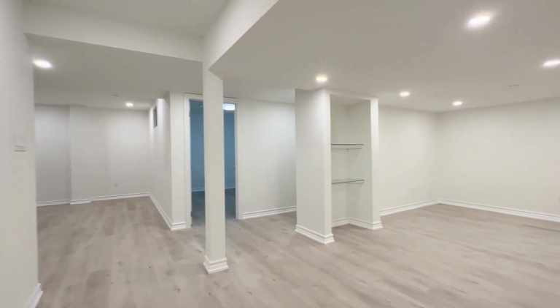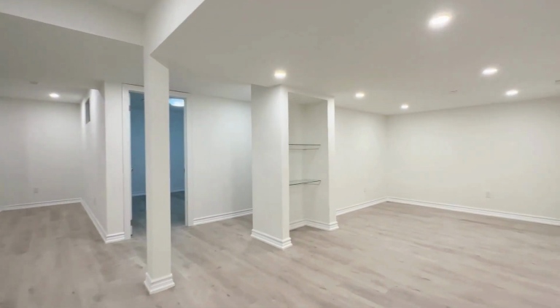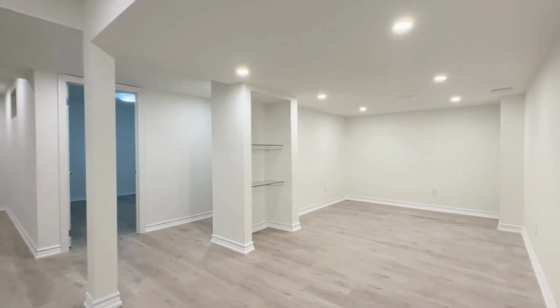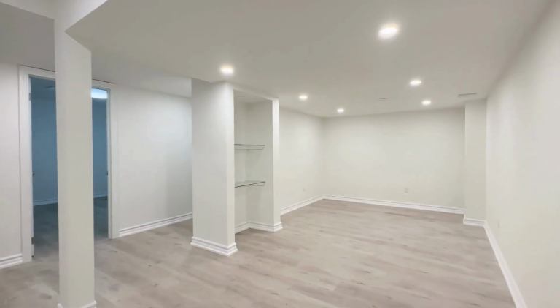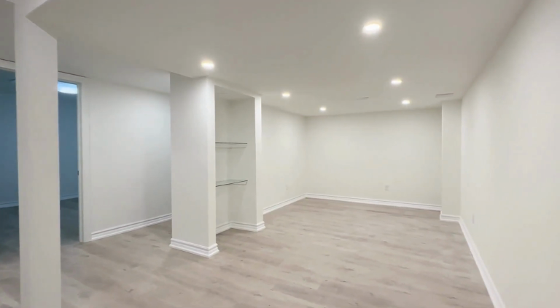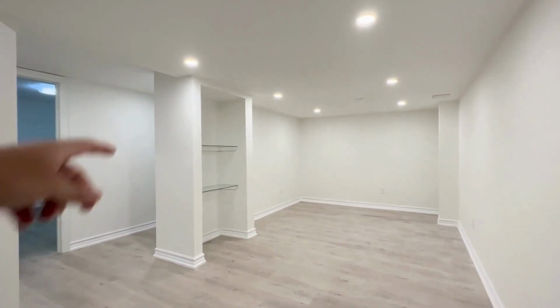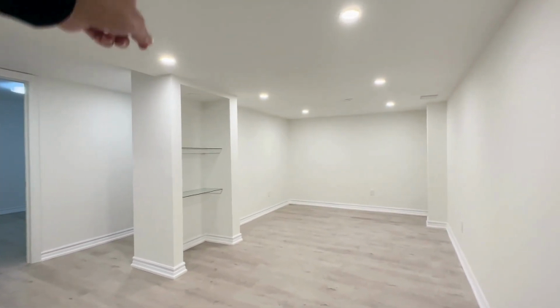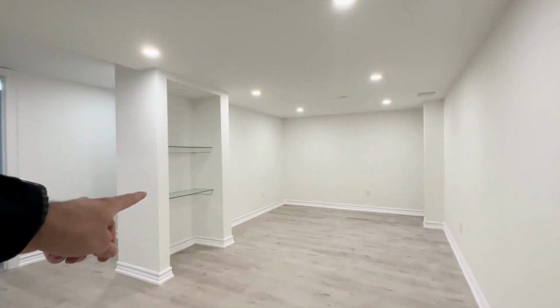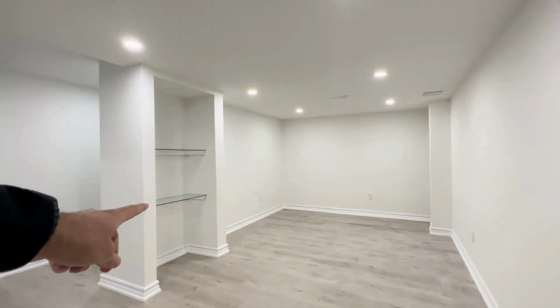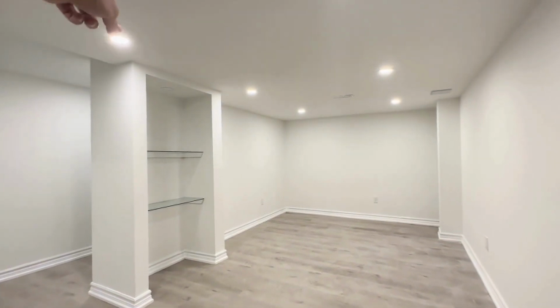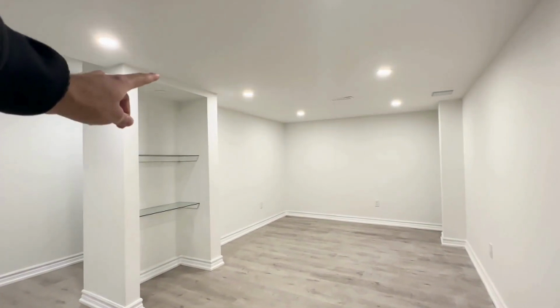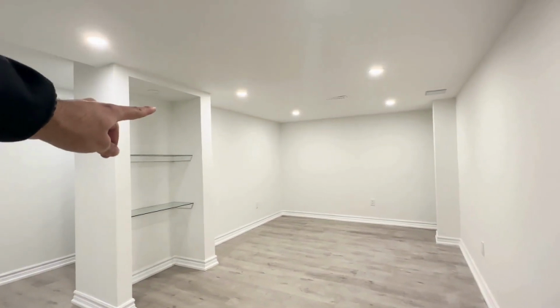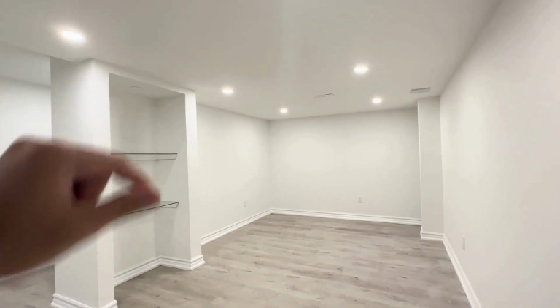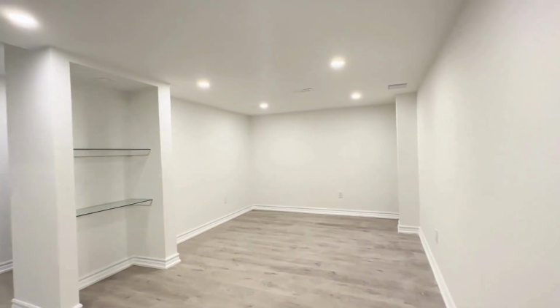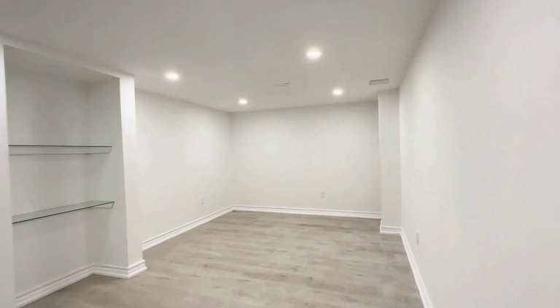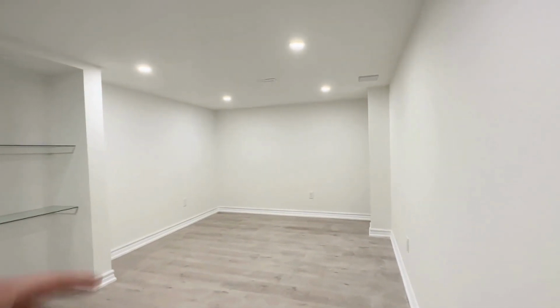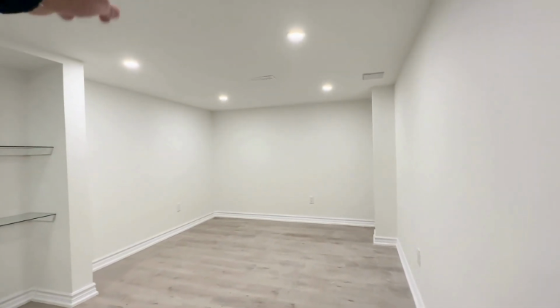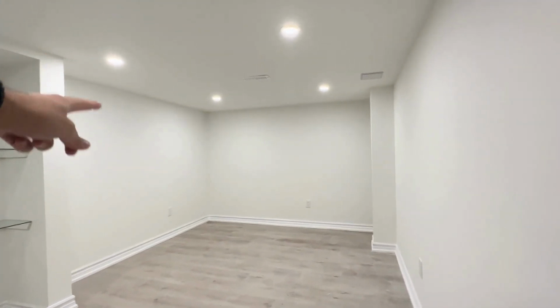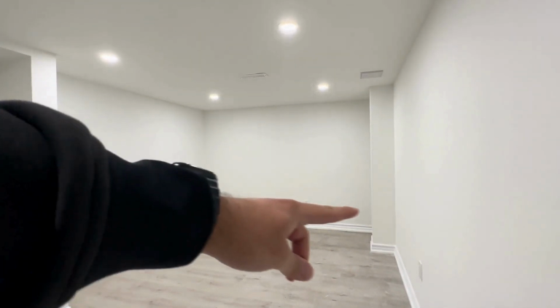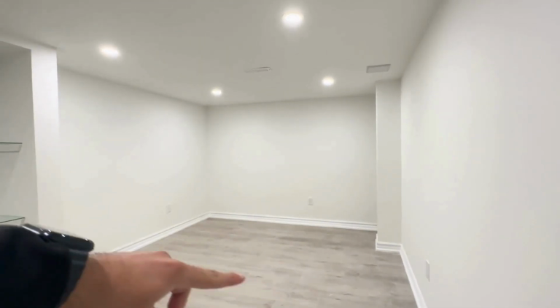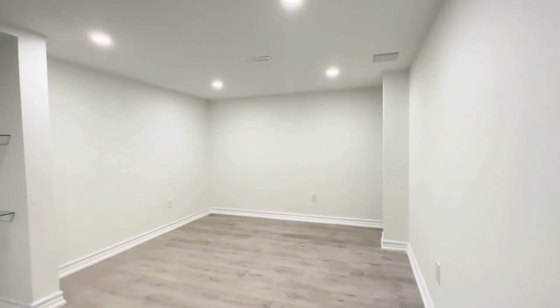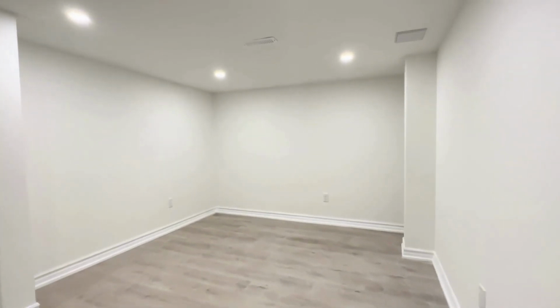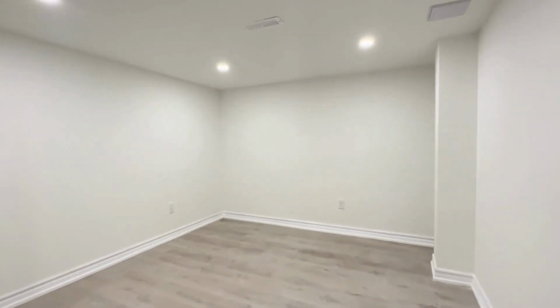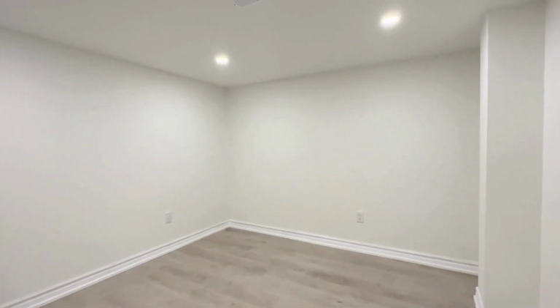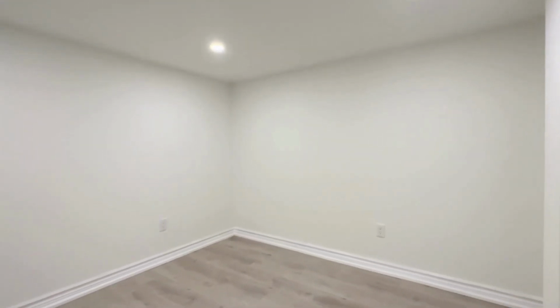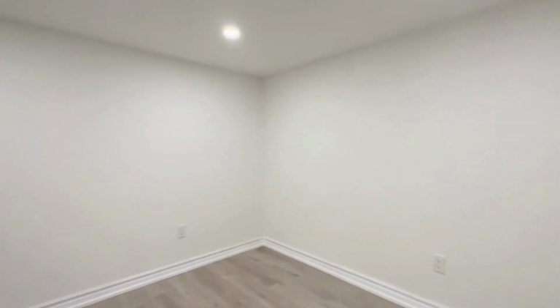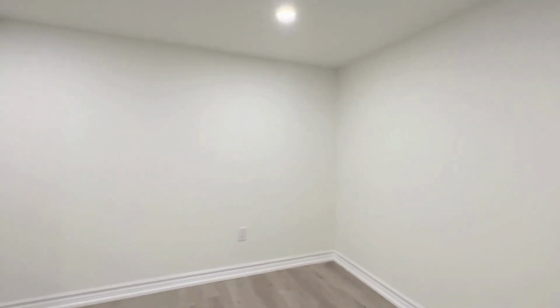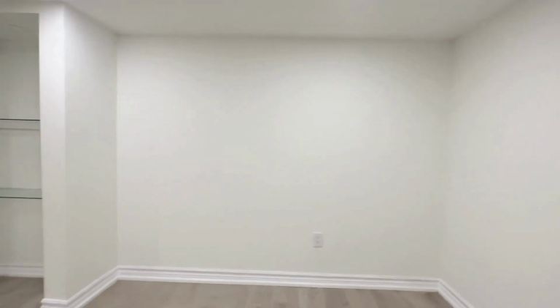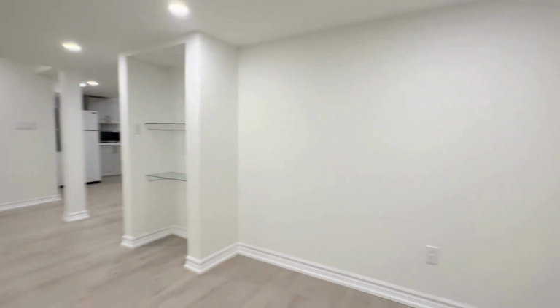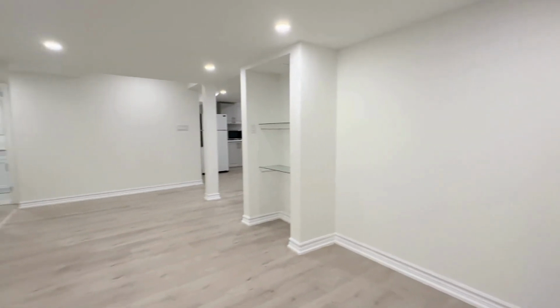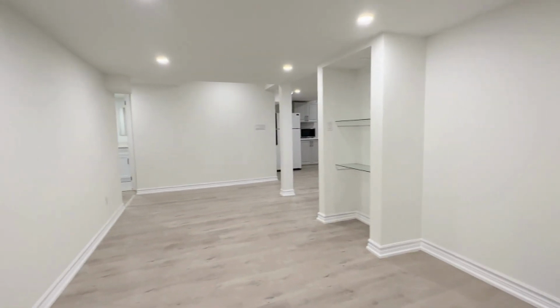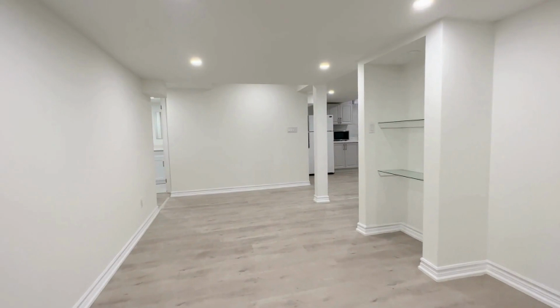As we come inside we have our main living area. You have a nice display case over here and a pot light over there as well. You can have a TV on this side with a sectional and a coffee table in the middle, and you have a lot of nice bright lighting throughout the entire area.